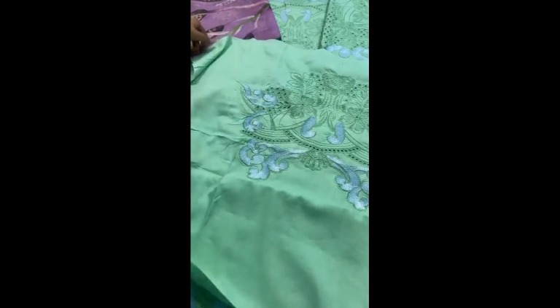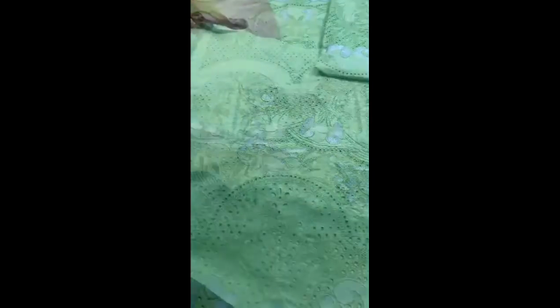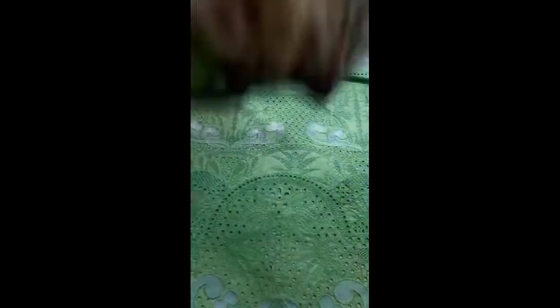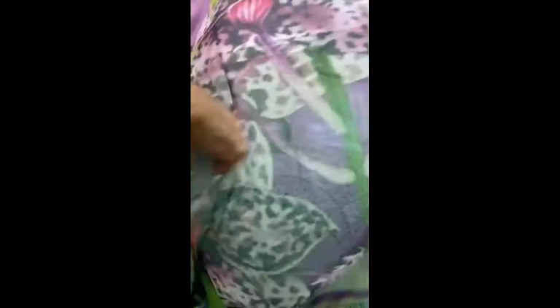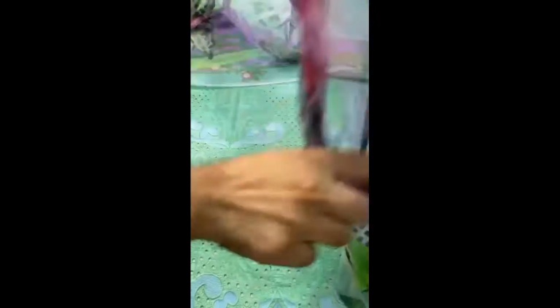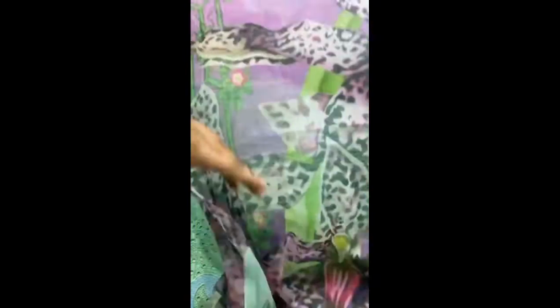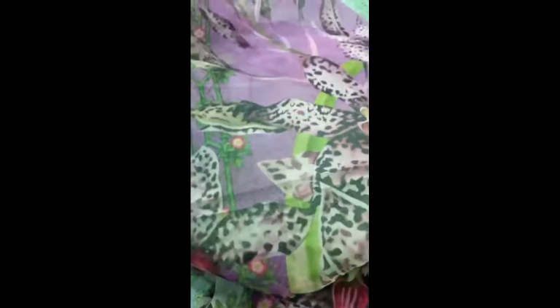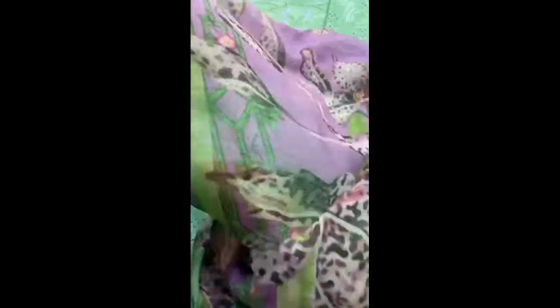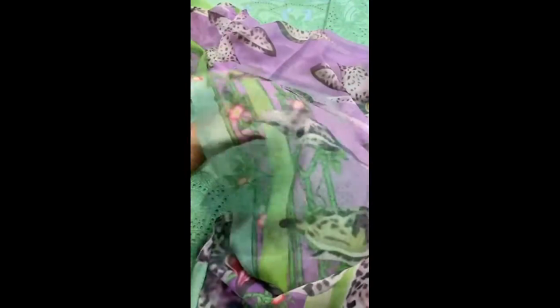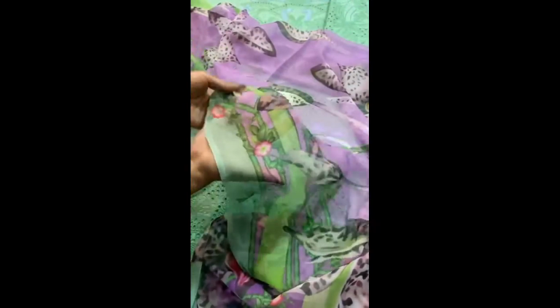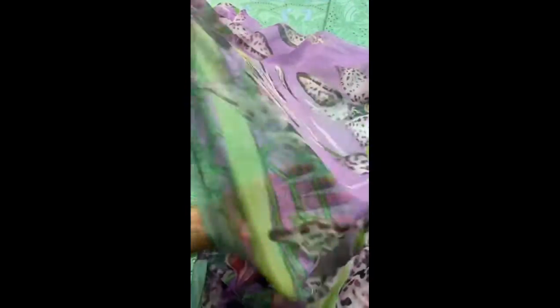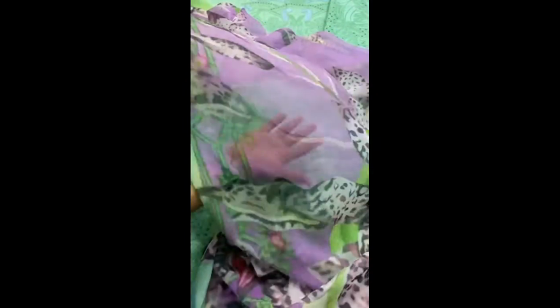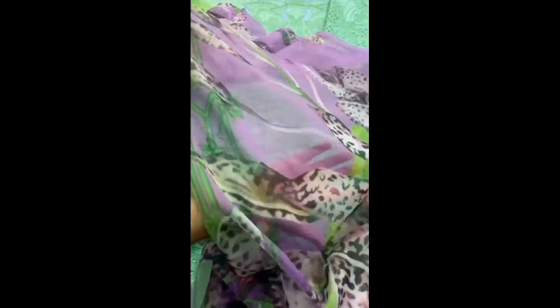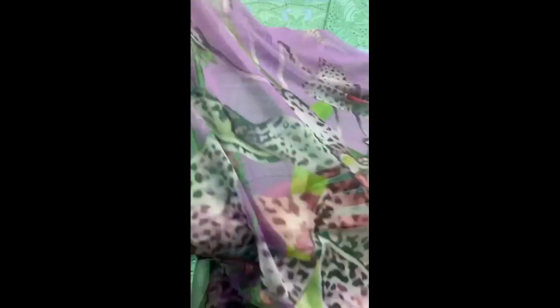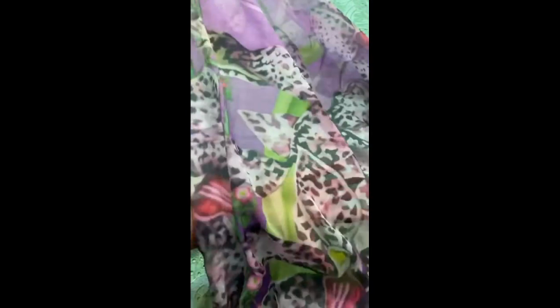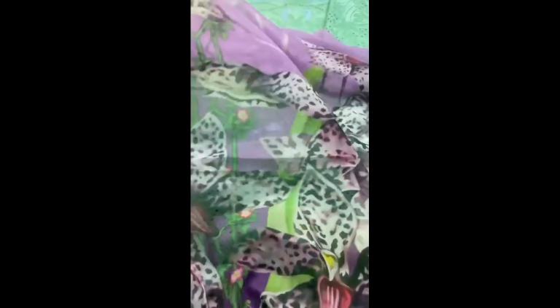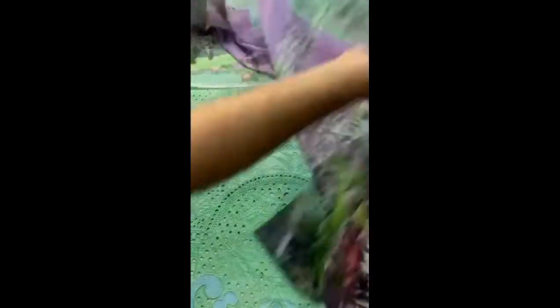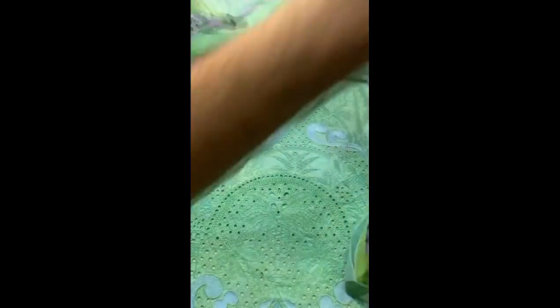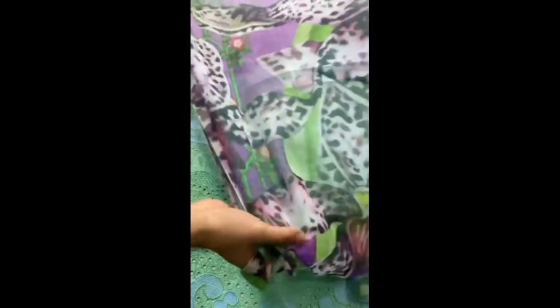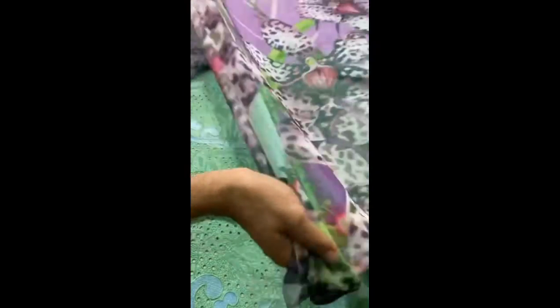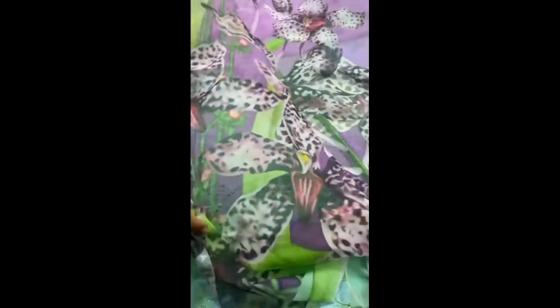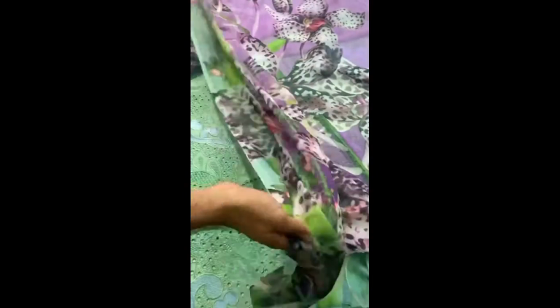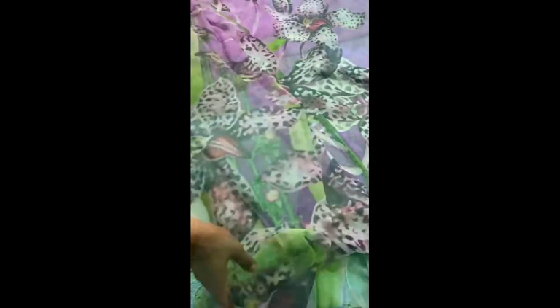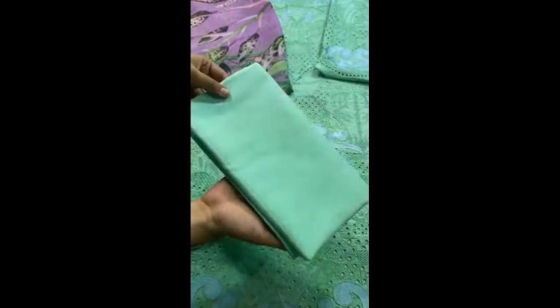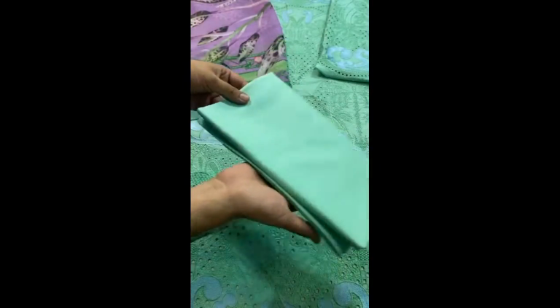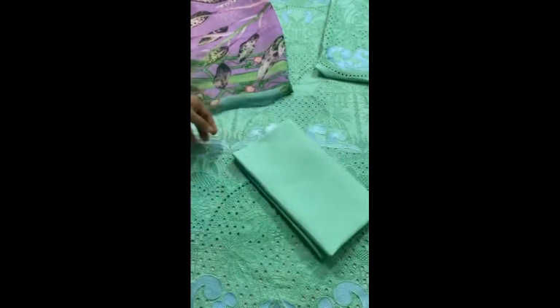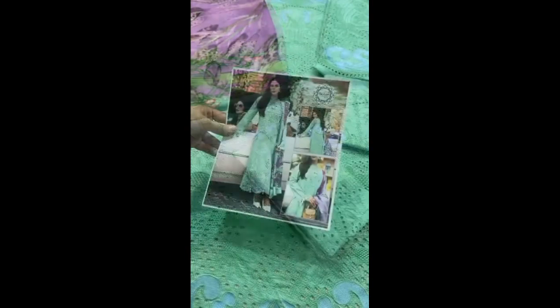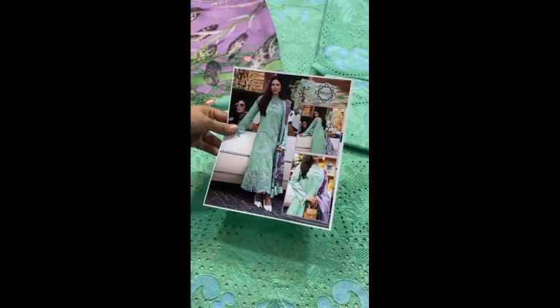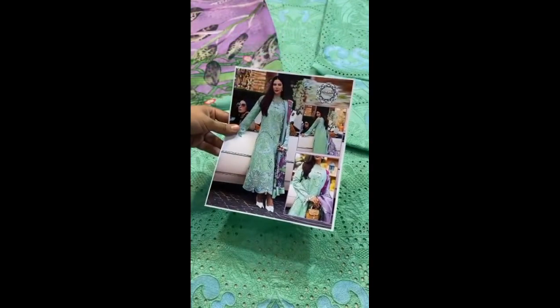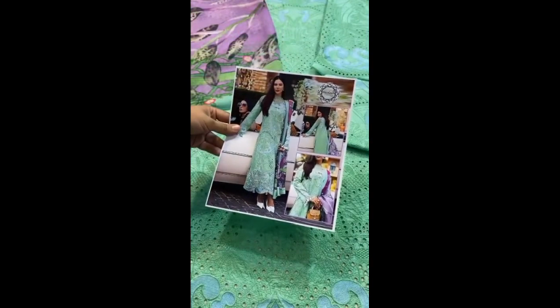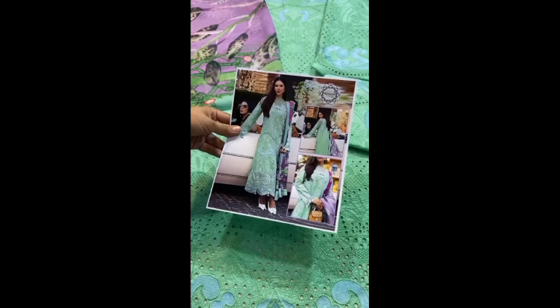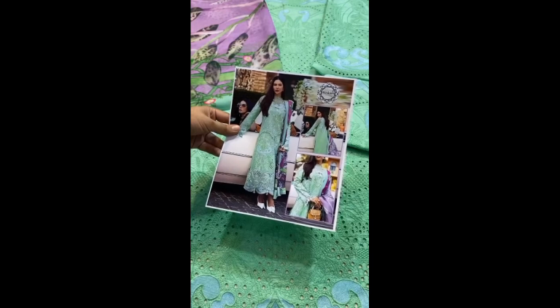It is digital printed, same as the original. The silk is 100% same as the original. This comes with plain trousers. Thank you for watching.